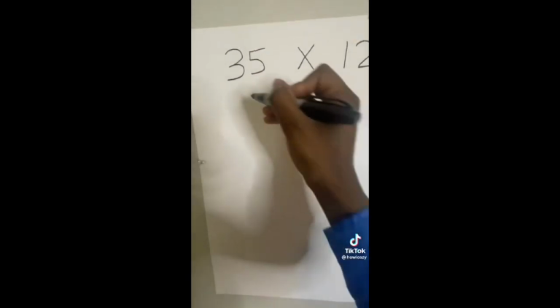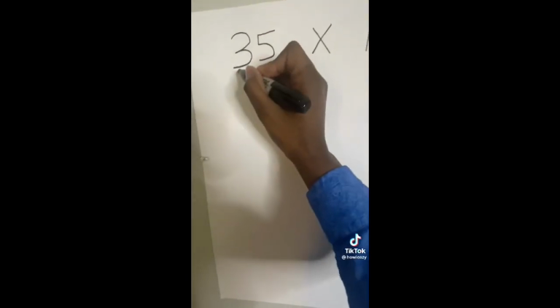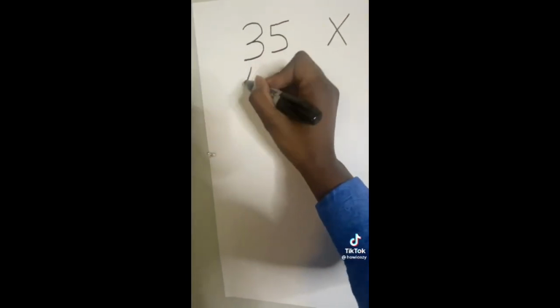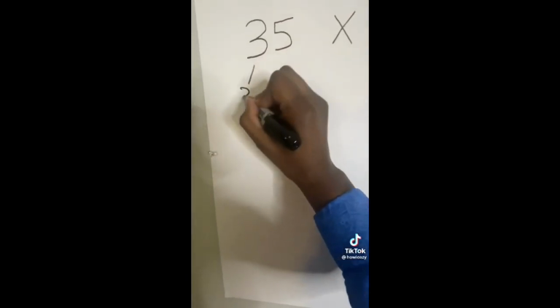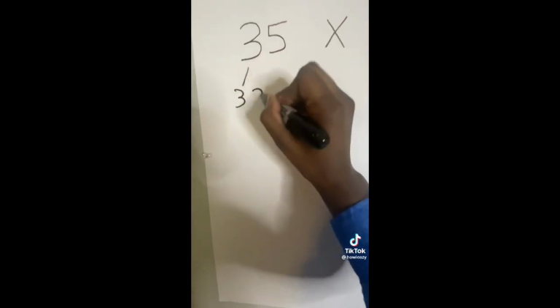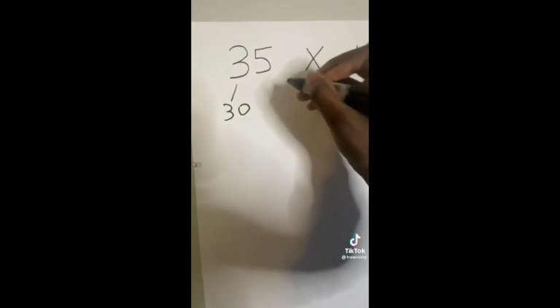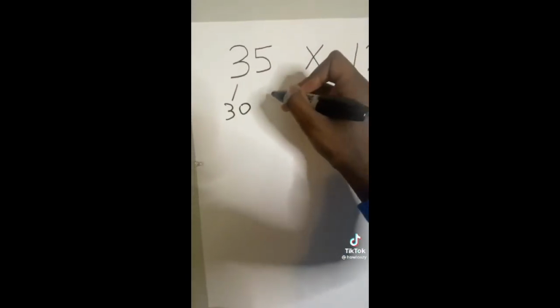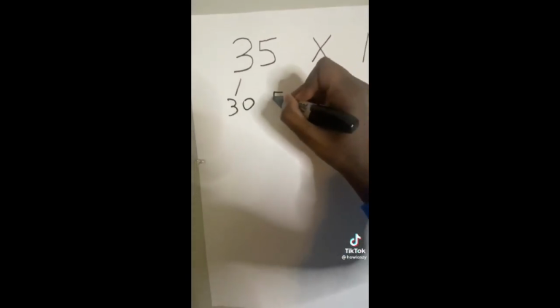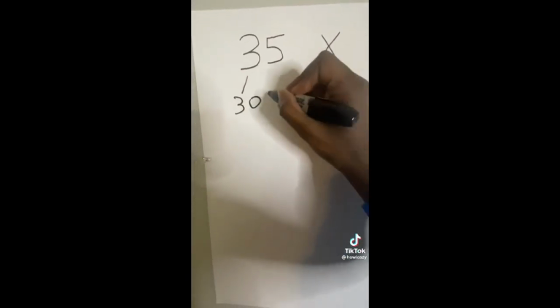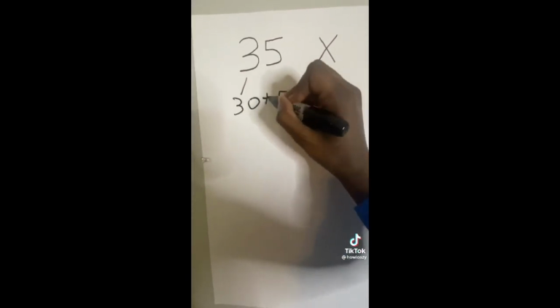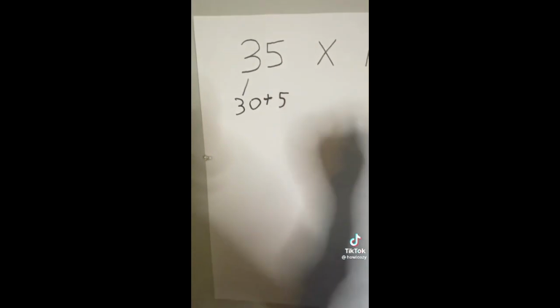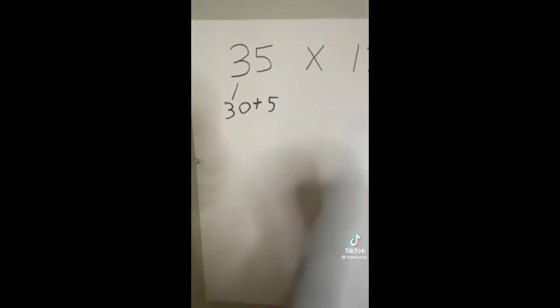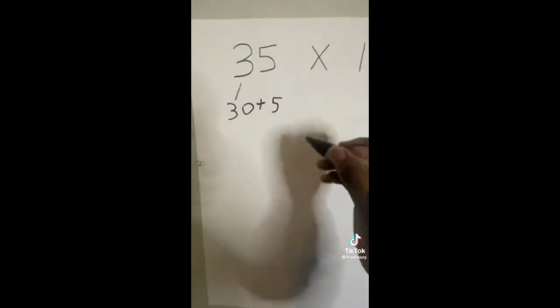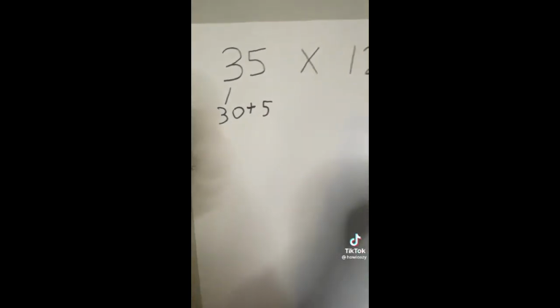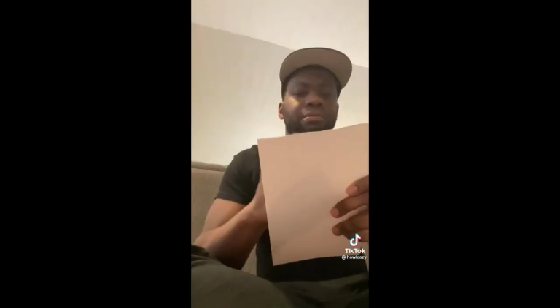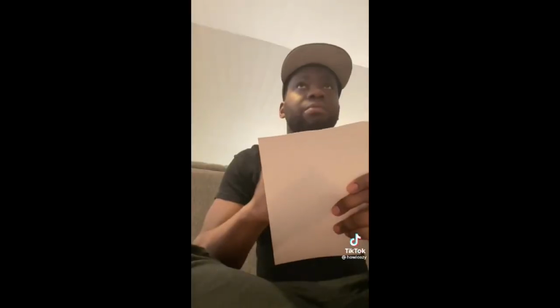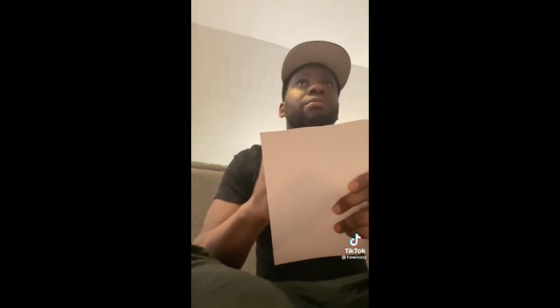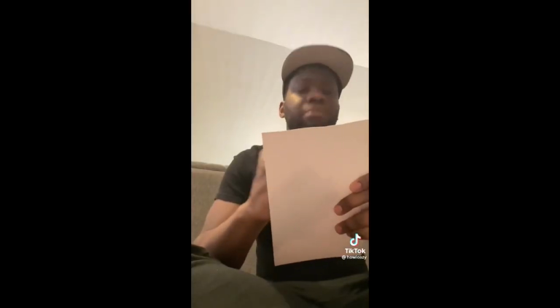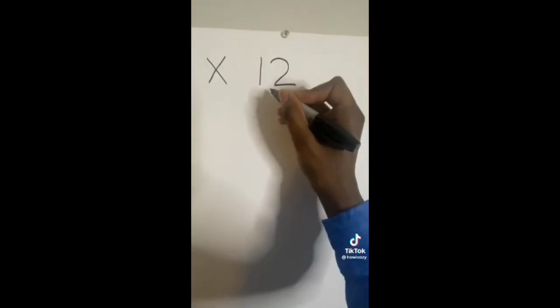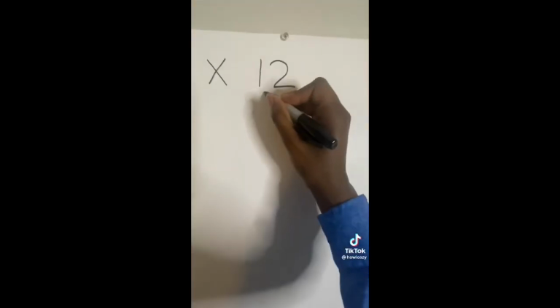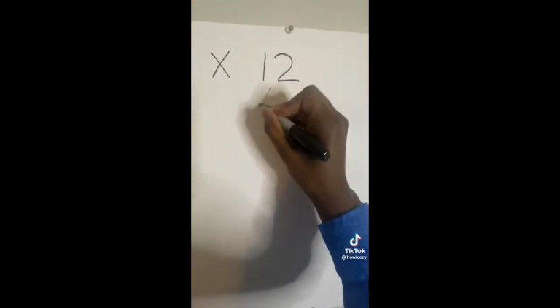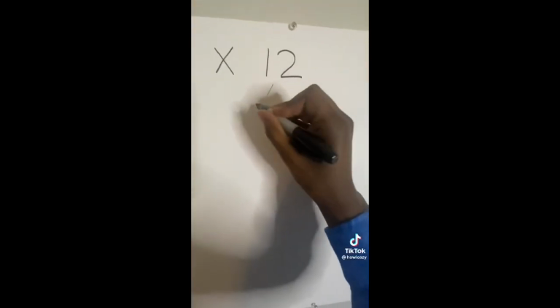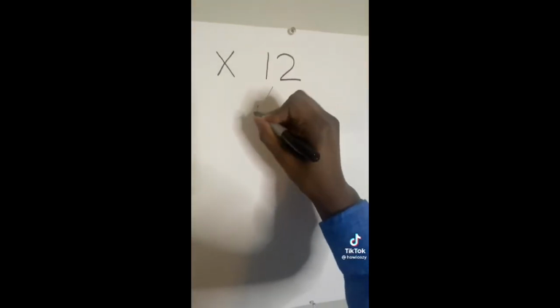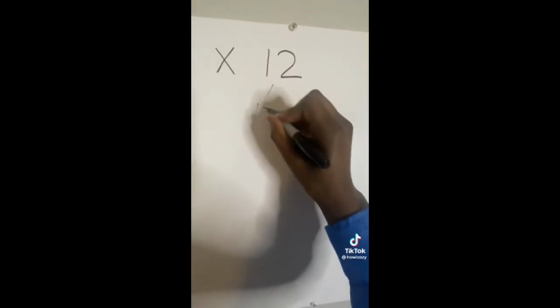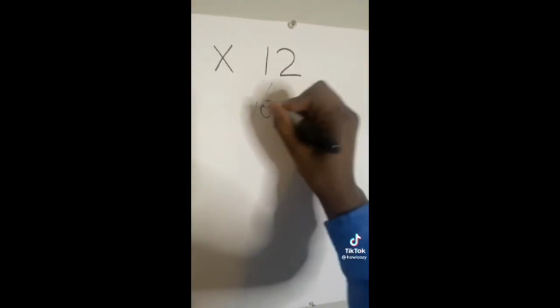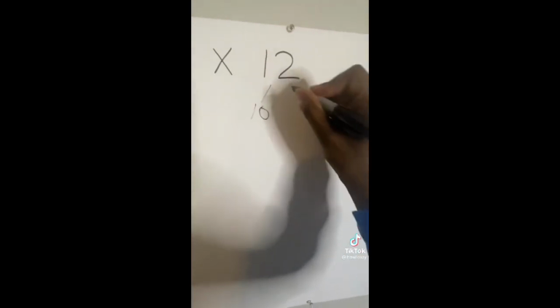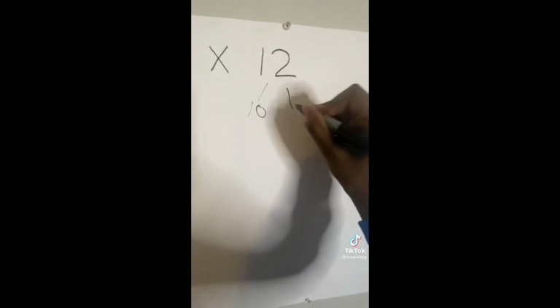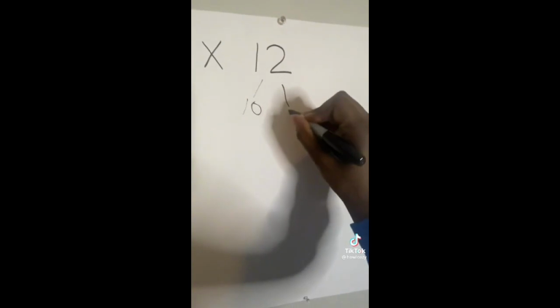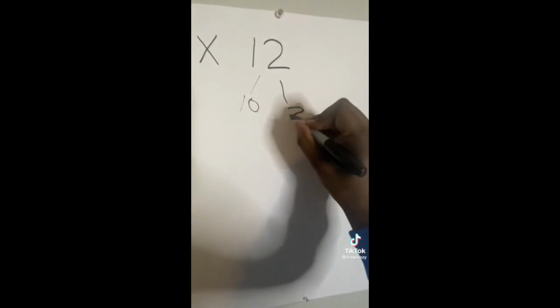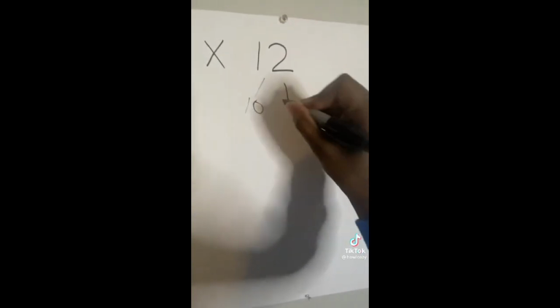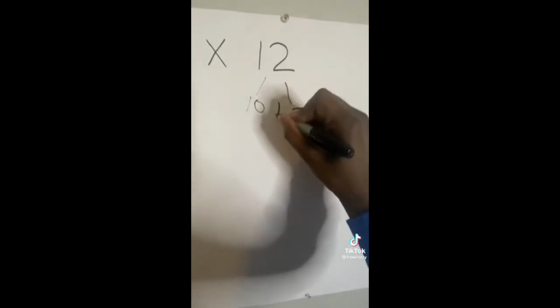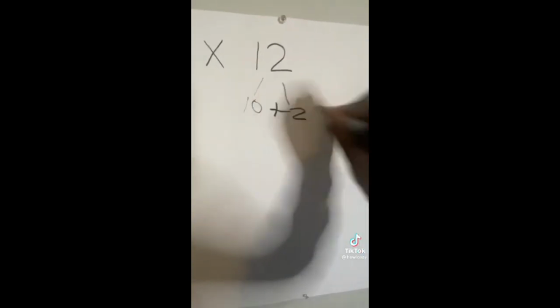30 is three 10s and 5 is five 1s, which equals 35. And then on the other side we got a 12, which is actually one 10 and two 1s, which equals 12.